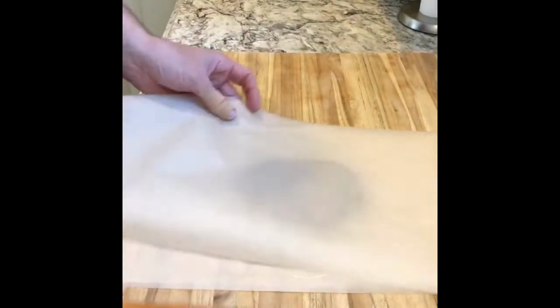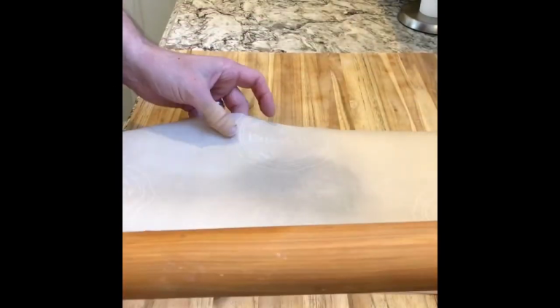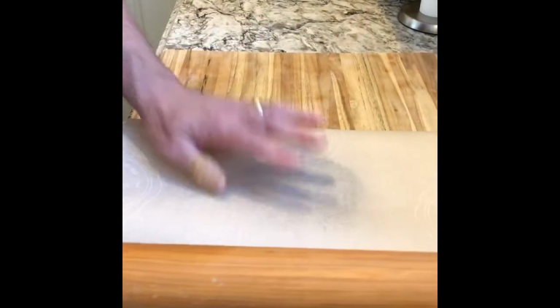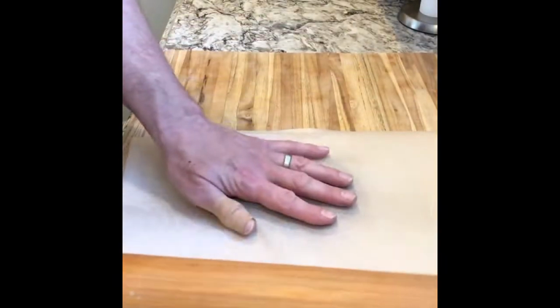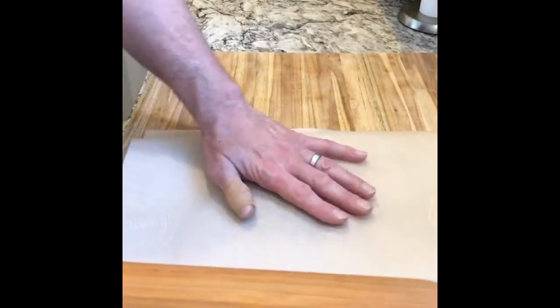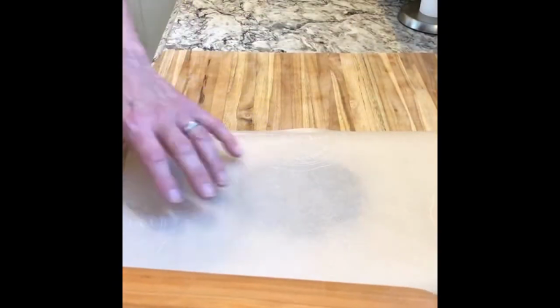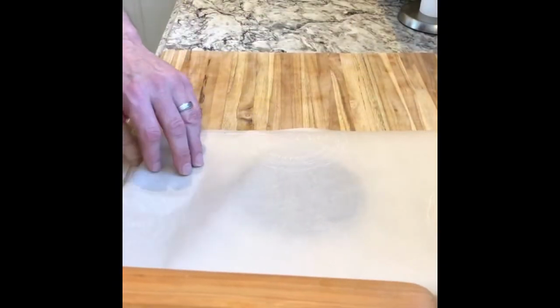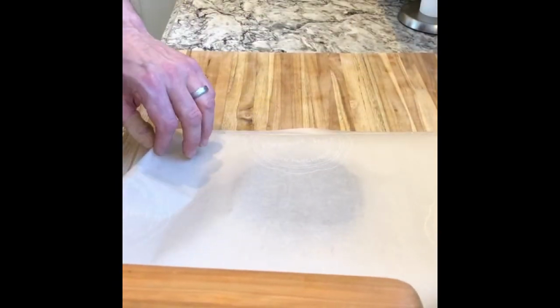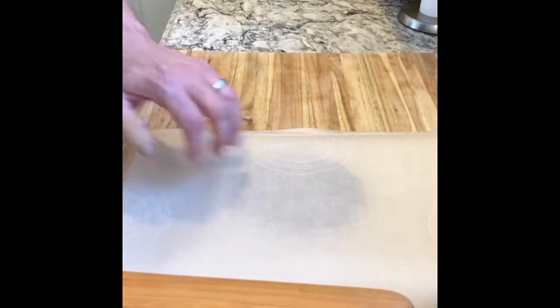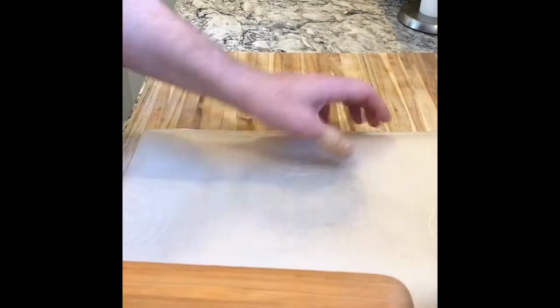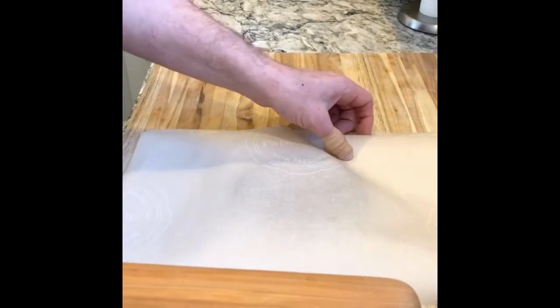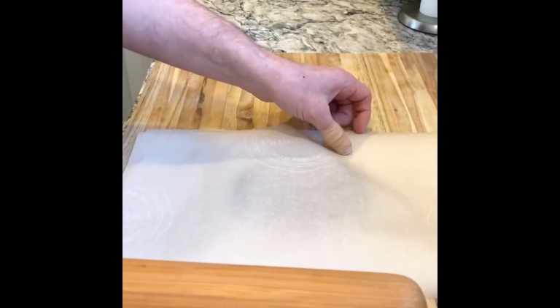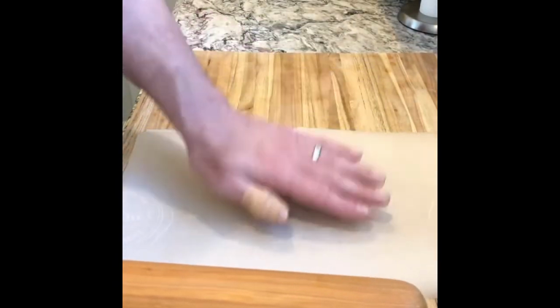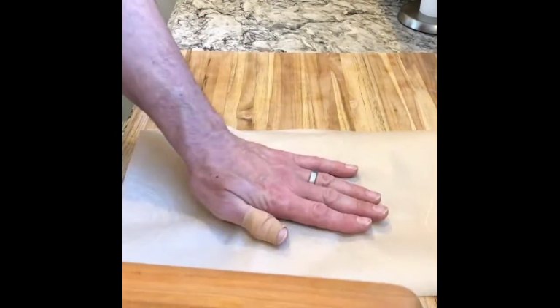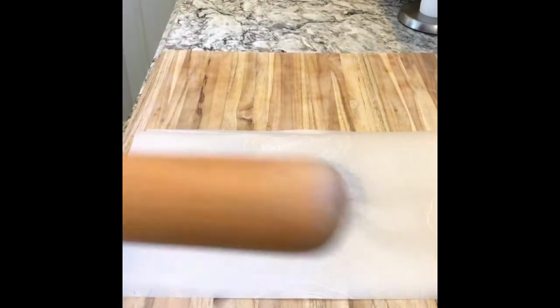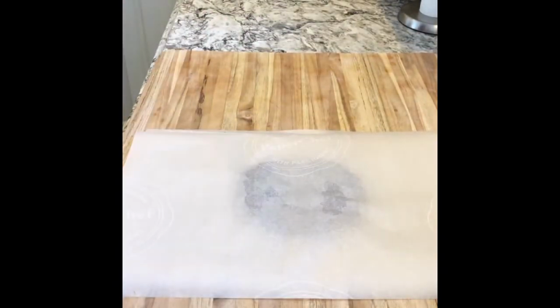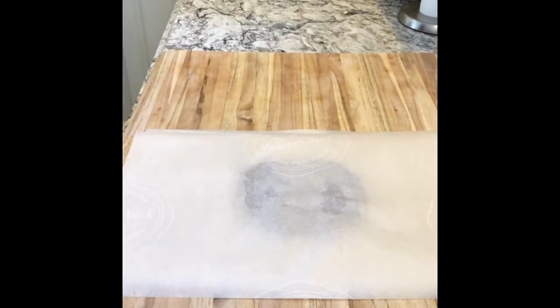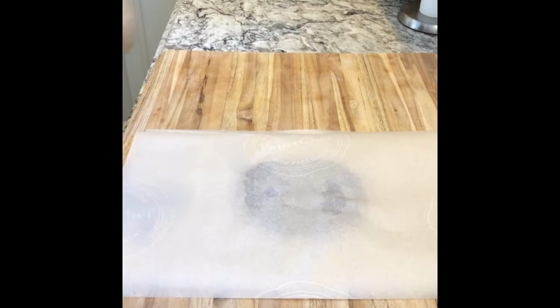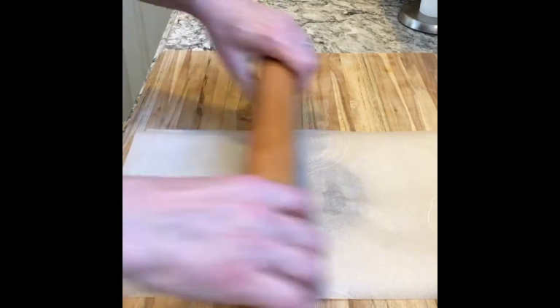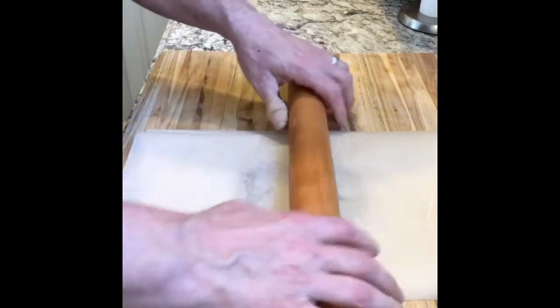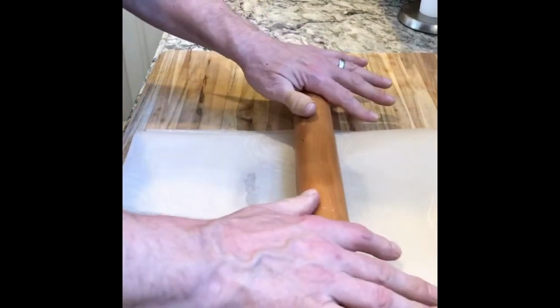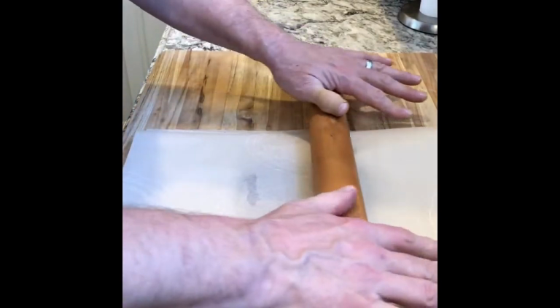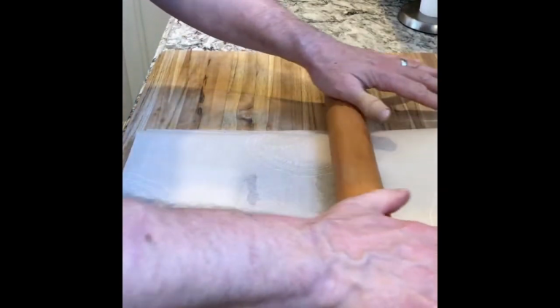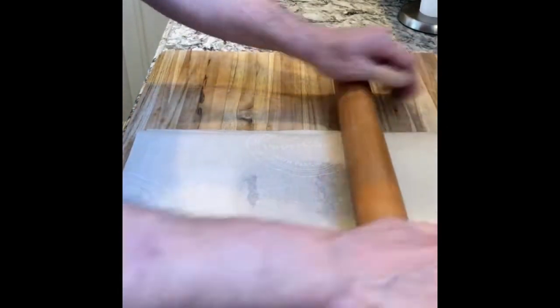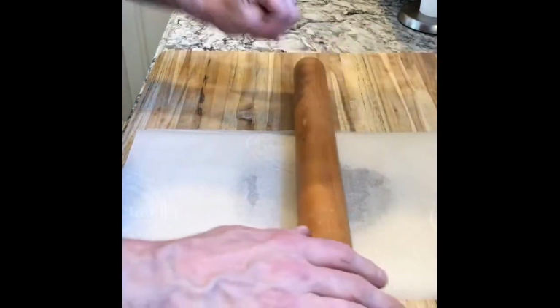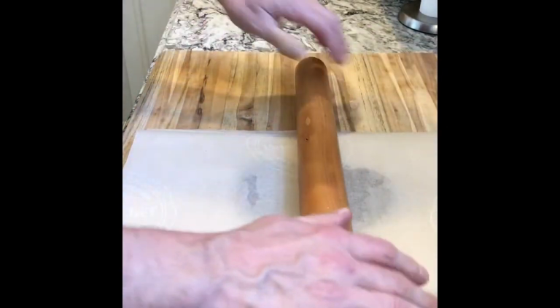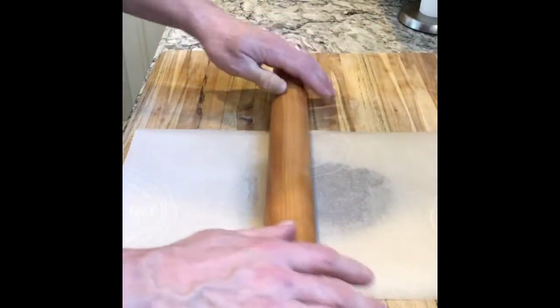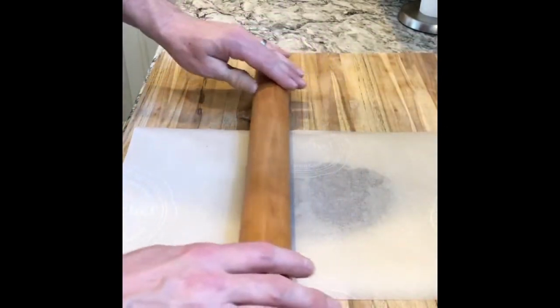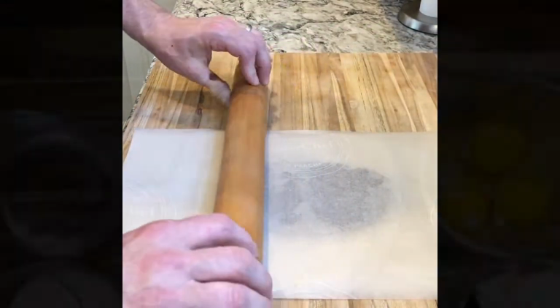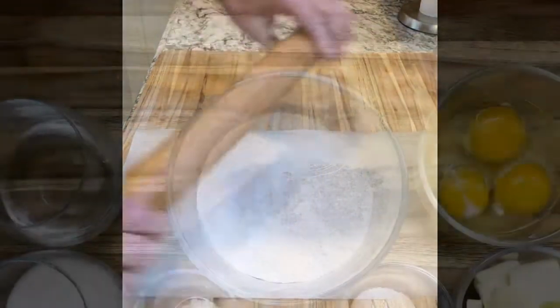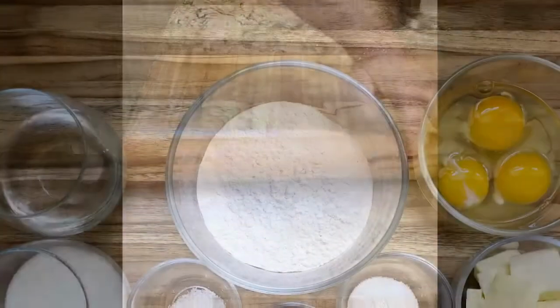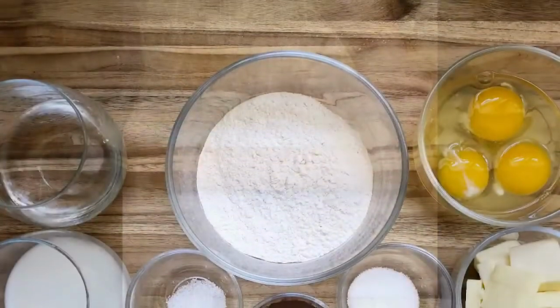I find using parchment paper really easy for this. Just roll it out and try to make it as even as you can. Then pop it in the freezer.